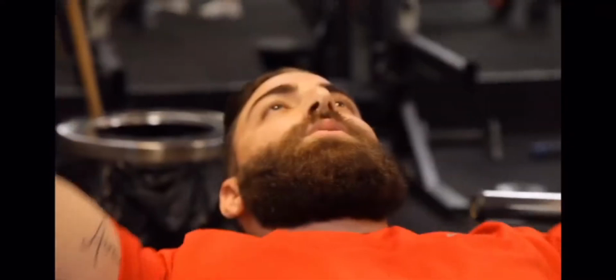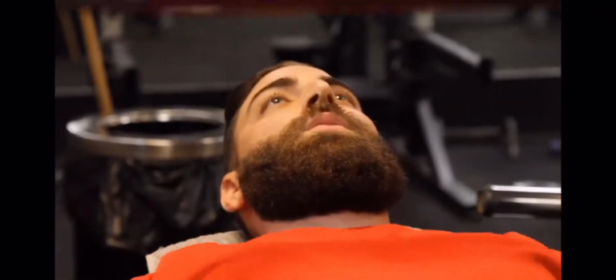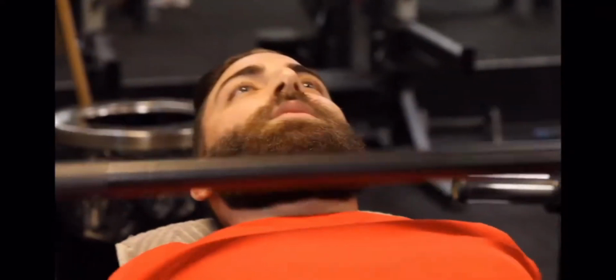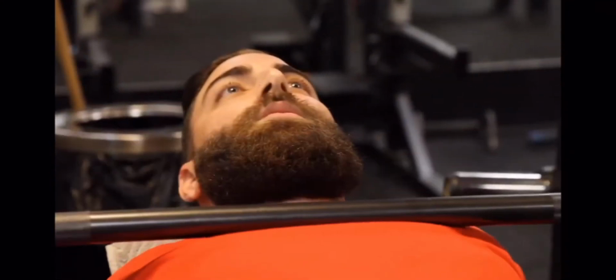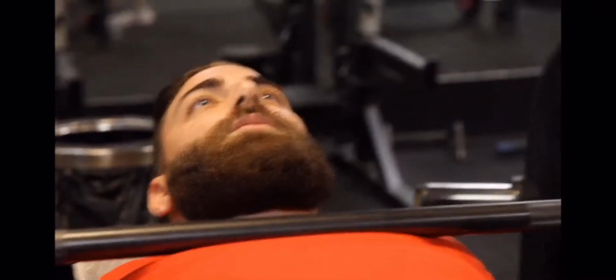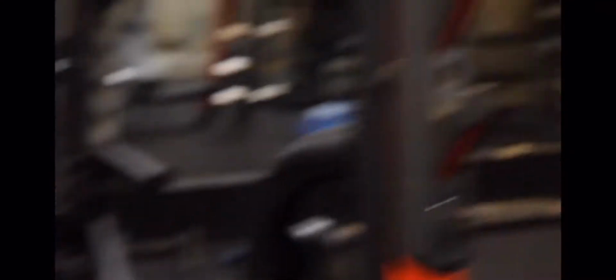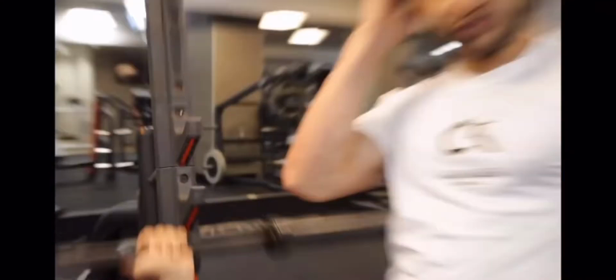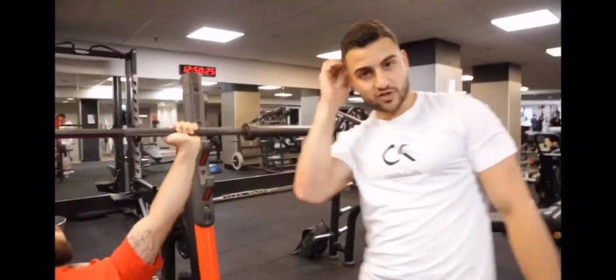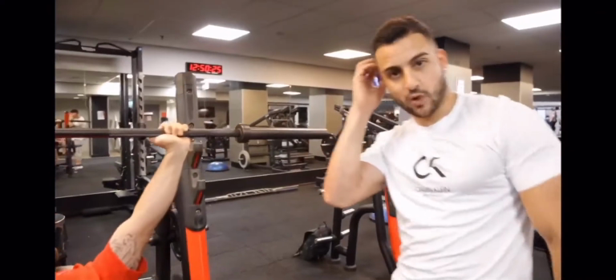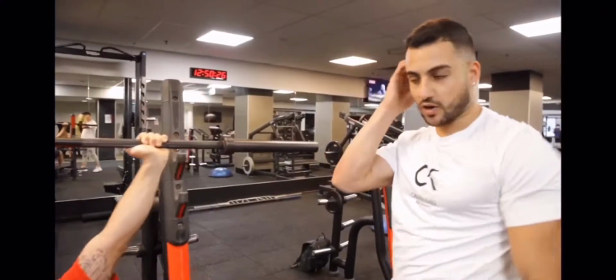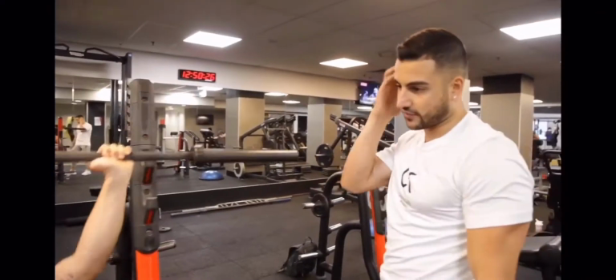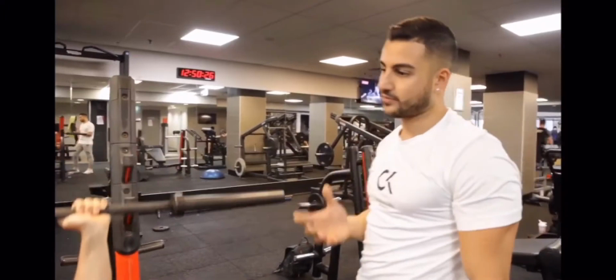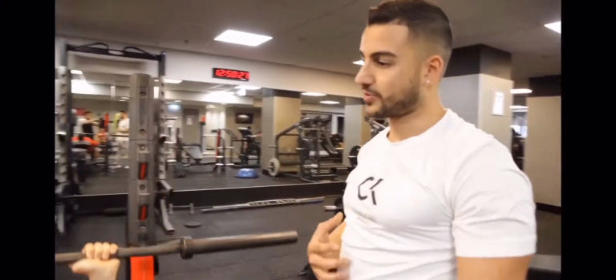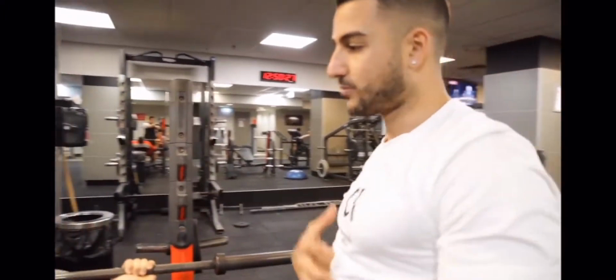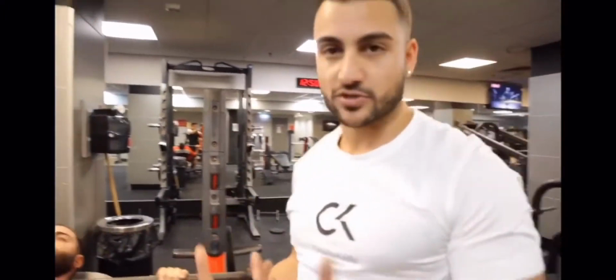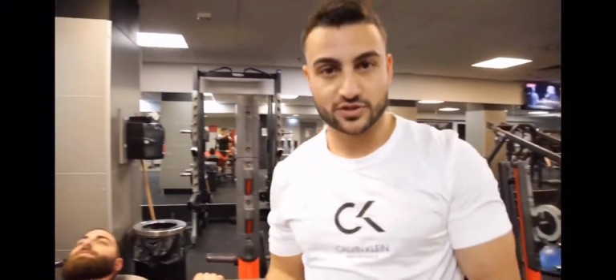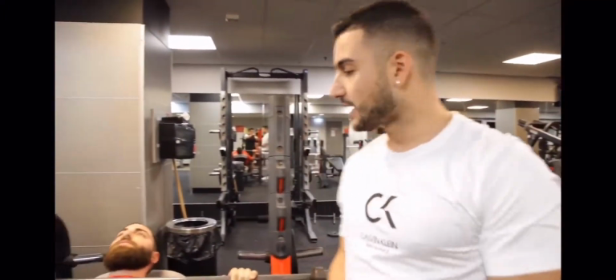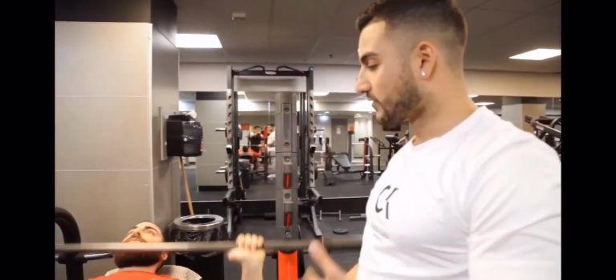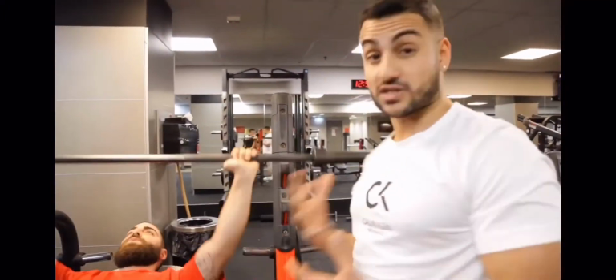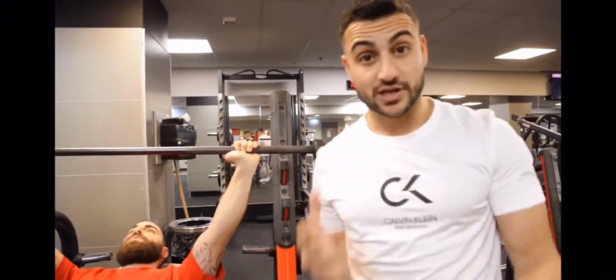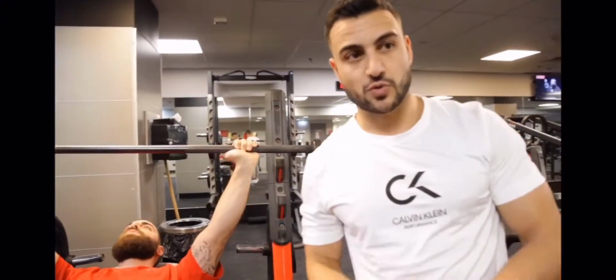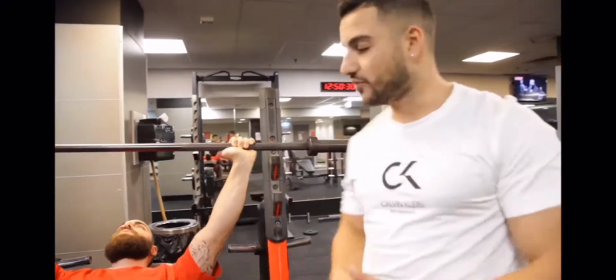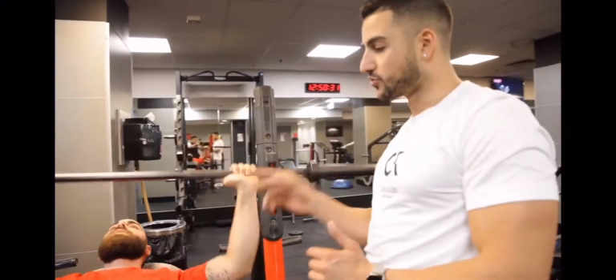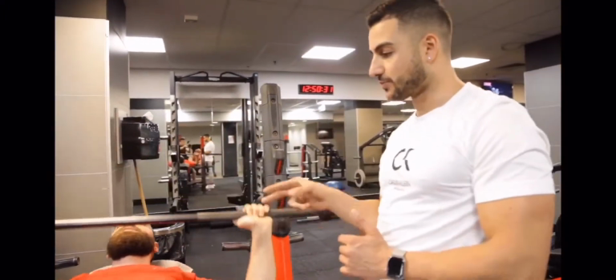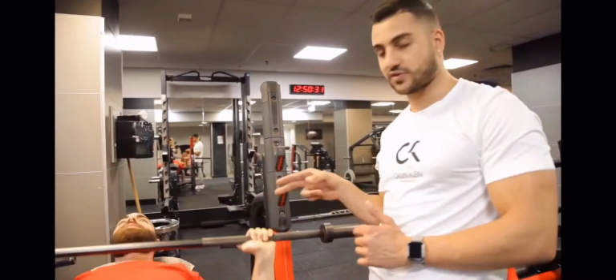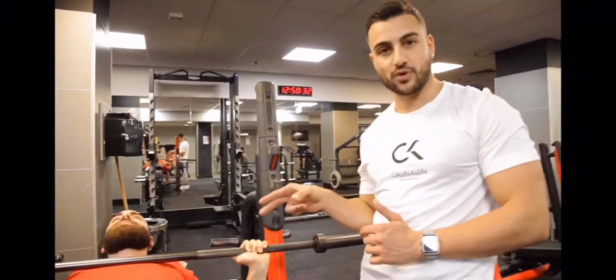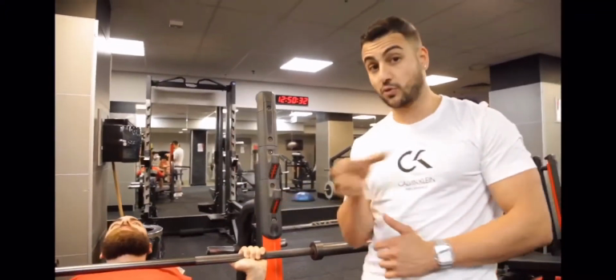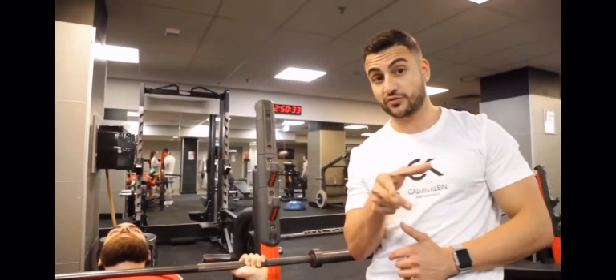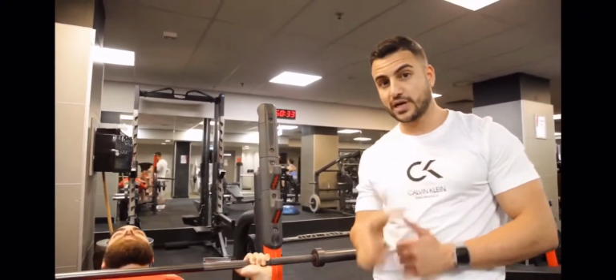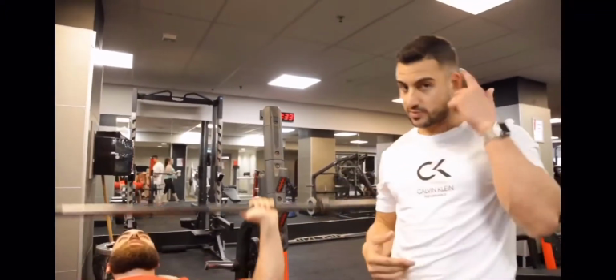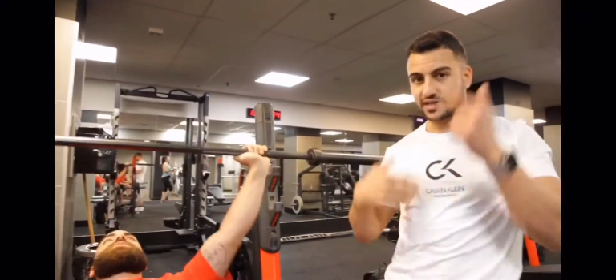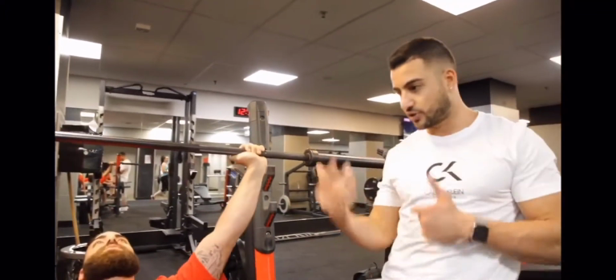My brother hasn't trained for a while, so he's probably still getting that mind-to-muscle connection. Obviously, because of that, the eccentric phase — the bottom portion — is going to be four seconds, because his mind needs to get used to it.